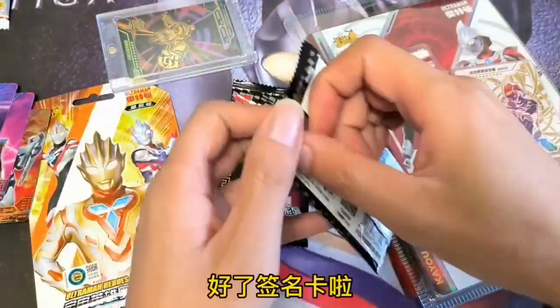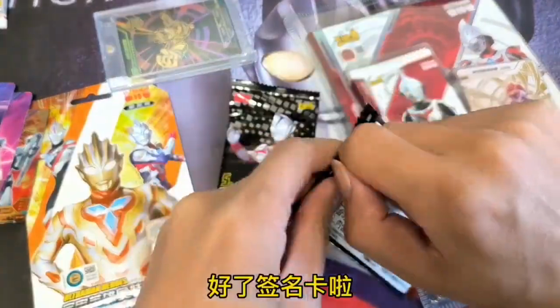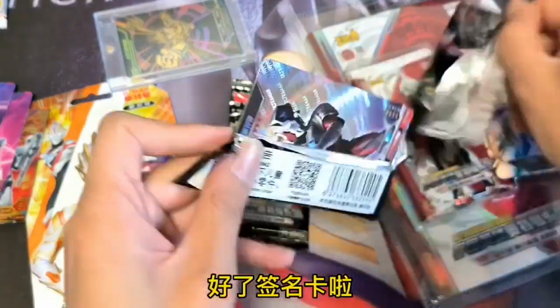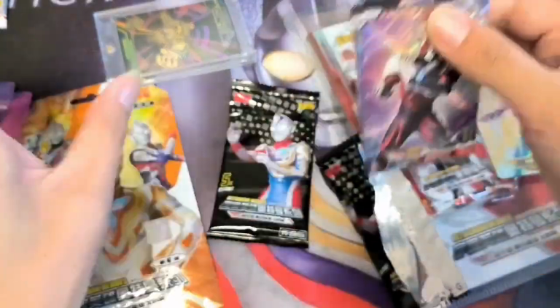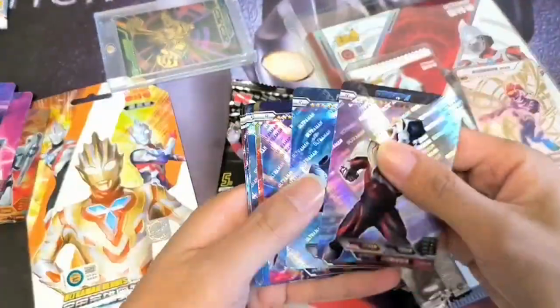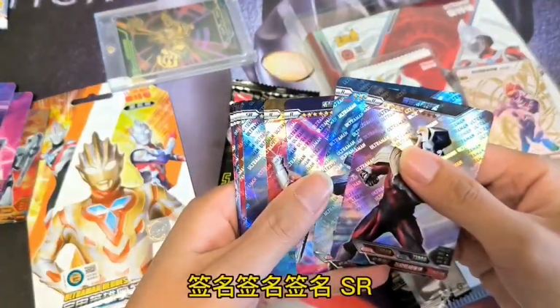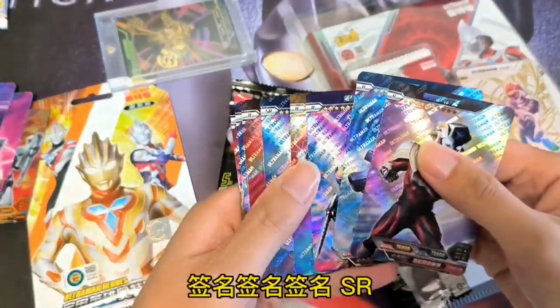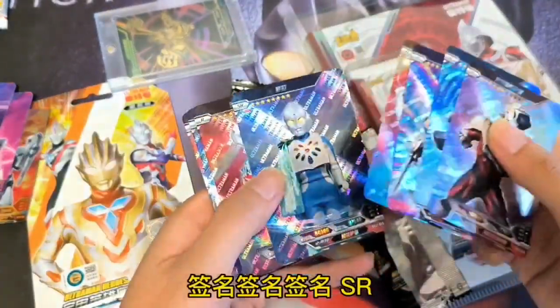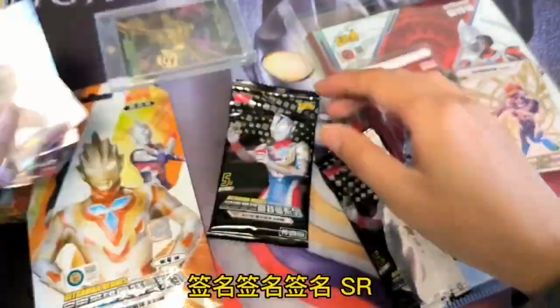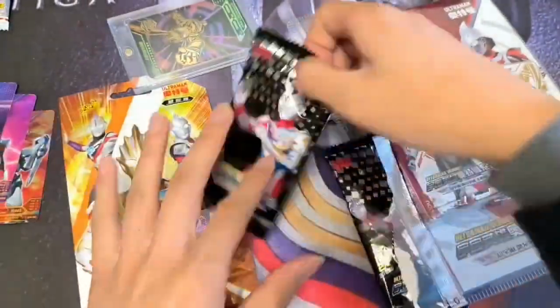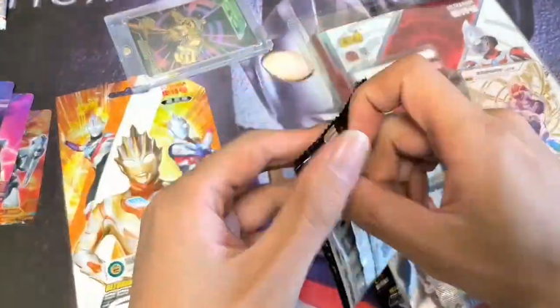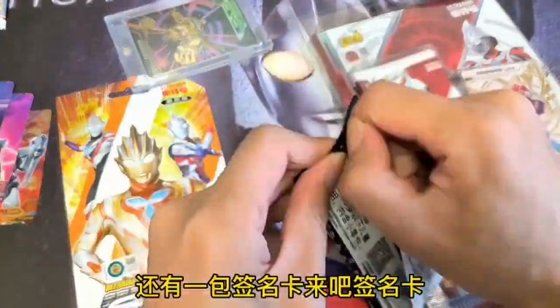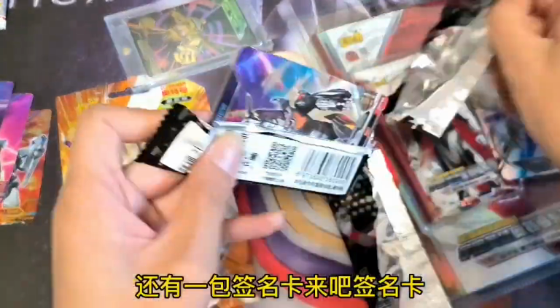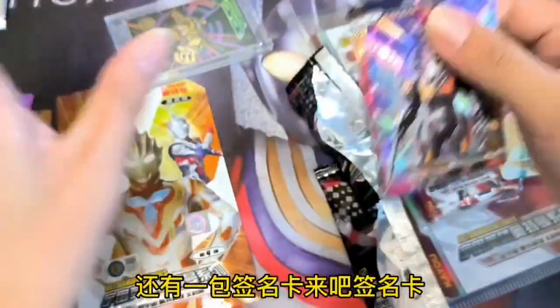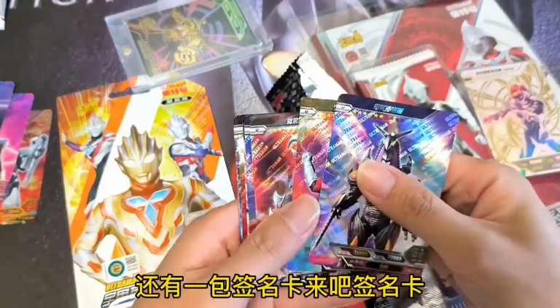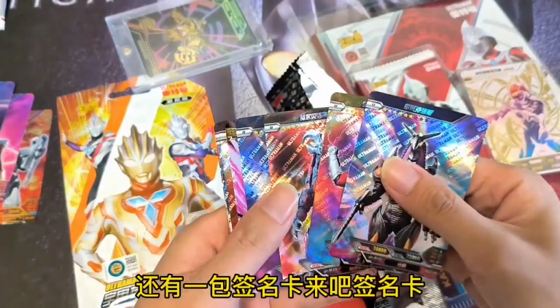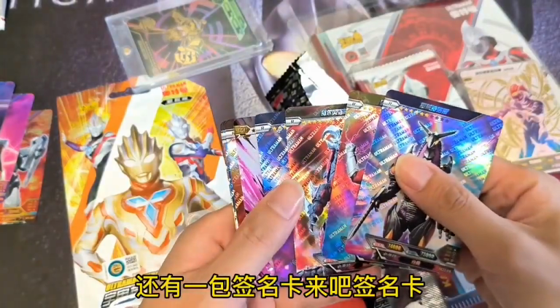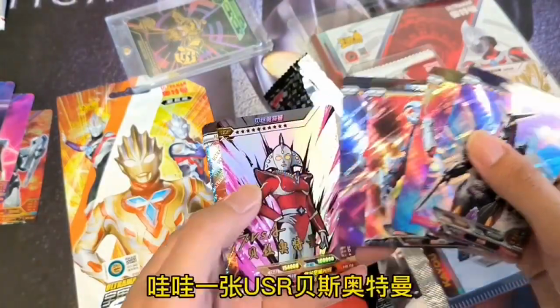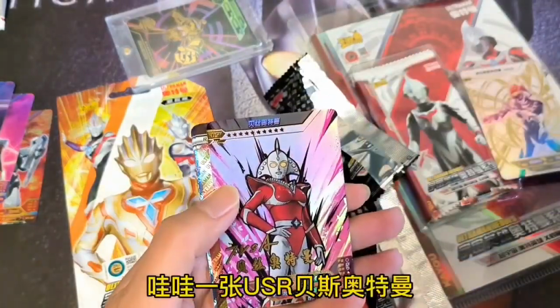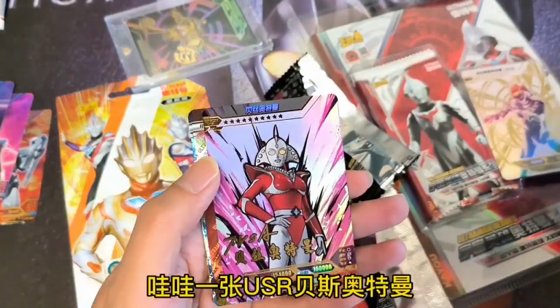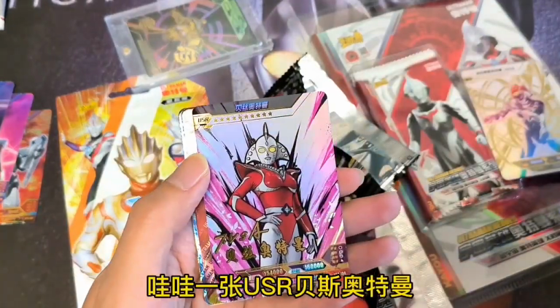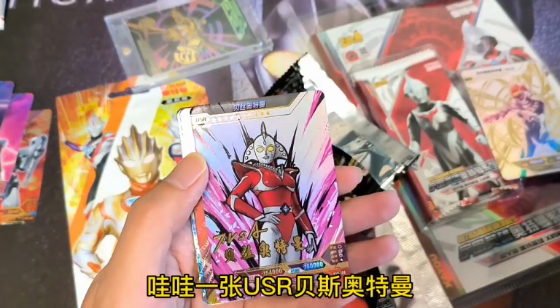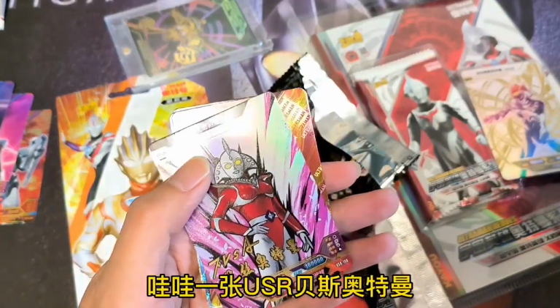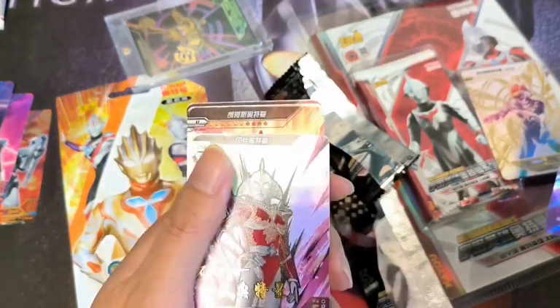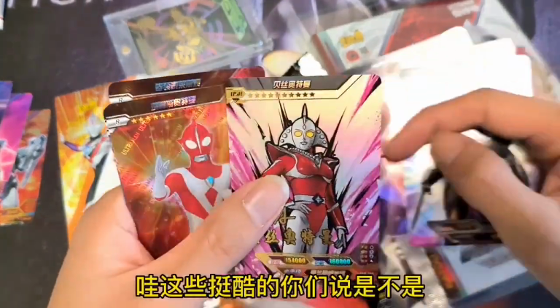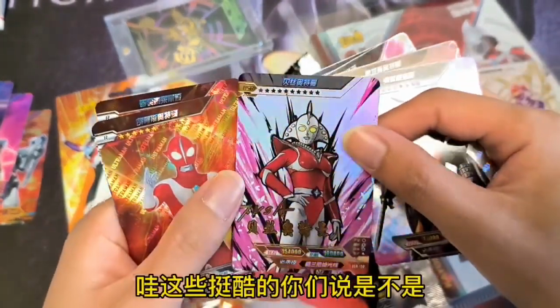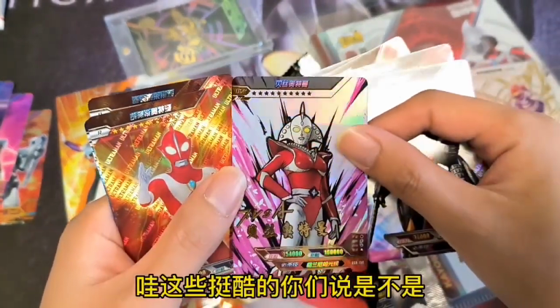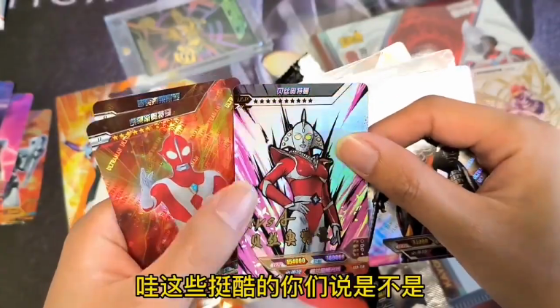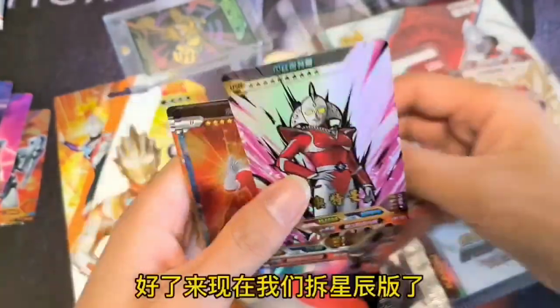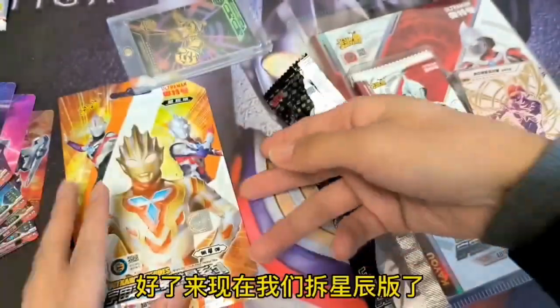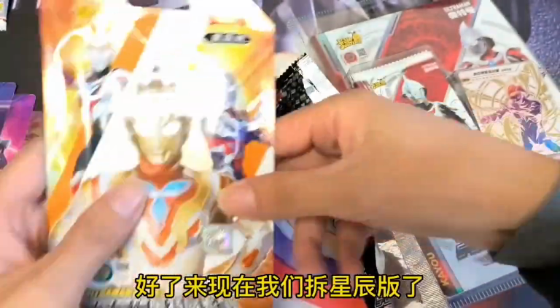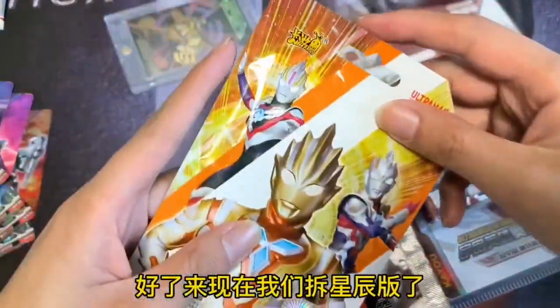好了，签名卡啦！签名，签名，签名，SR。还有一包——签名卡！来吧，签名卡——哇！一张USR贝斯奥特曼！哇，这些挺酷的，你们说是不是？好了，来，现在我们猜新程版了。